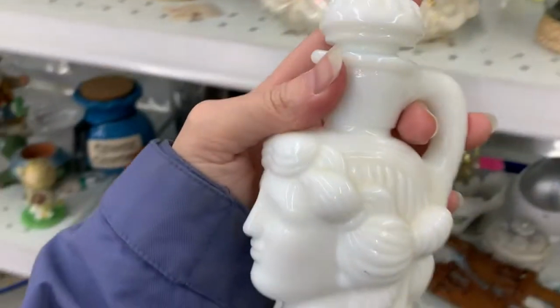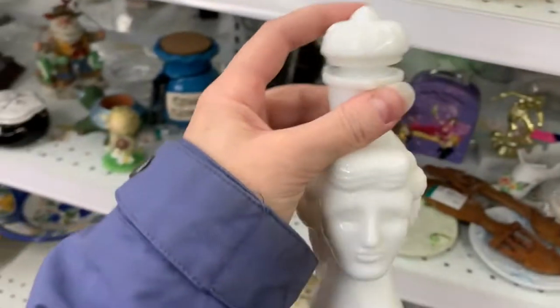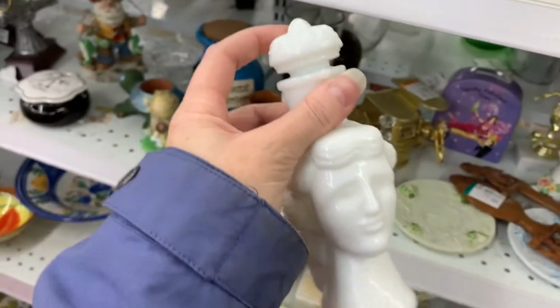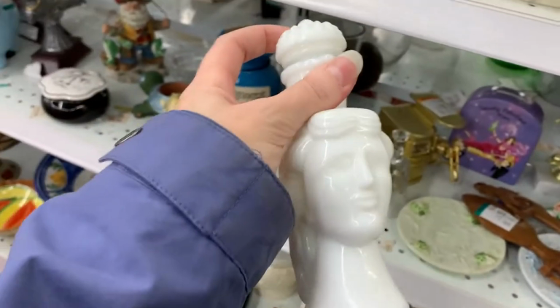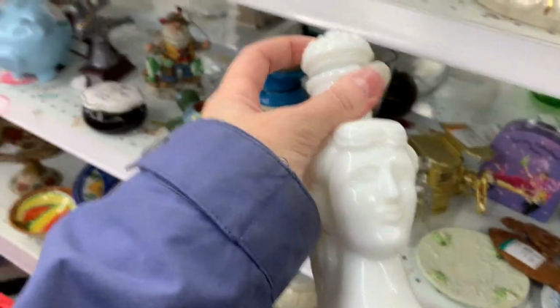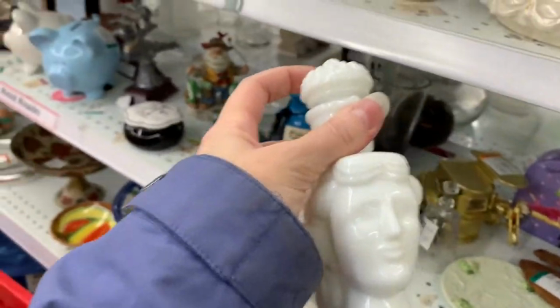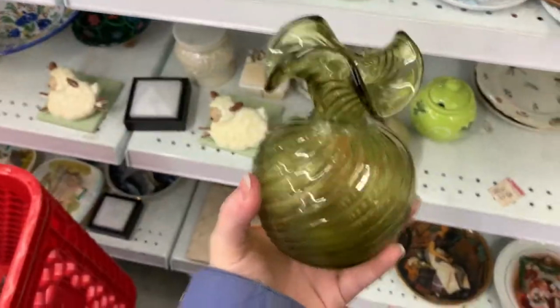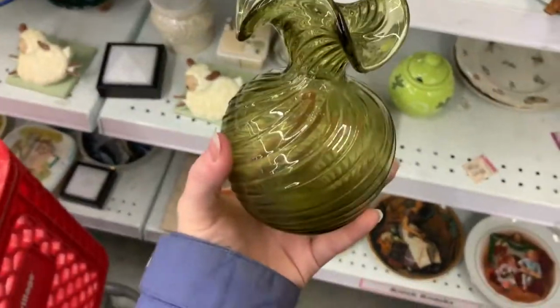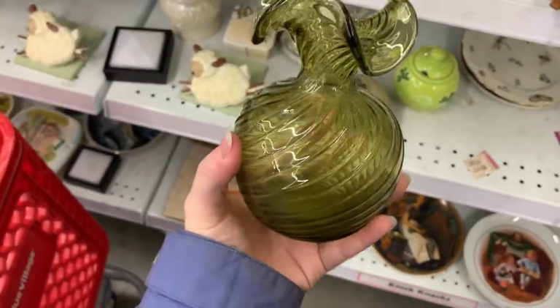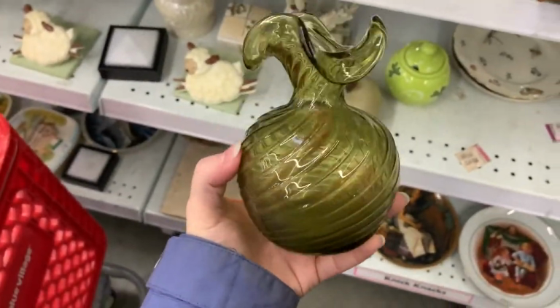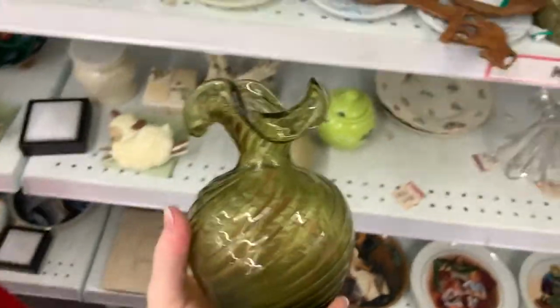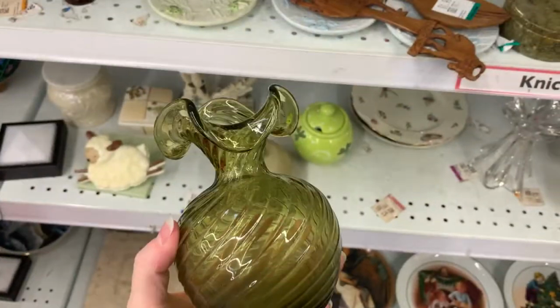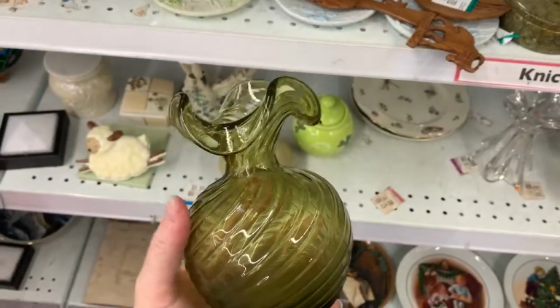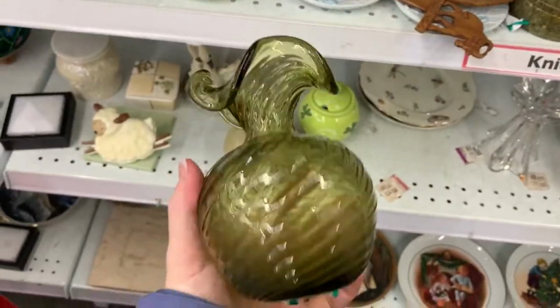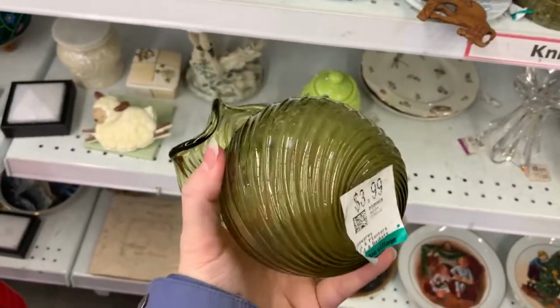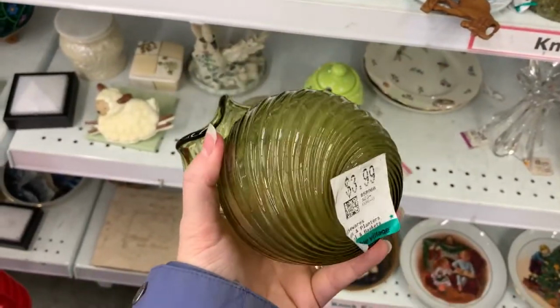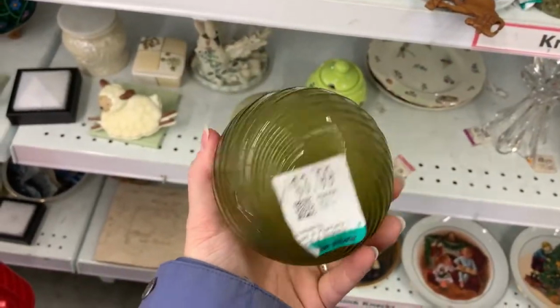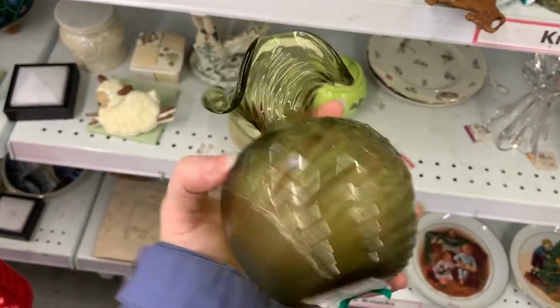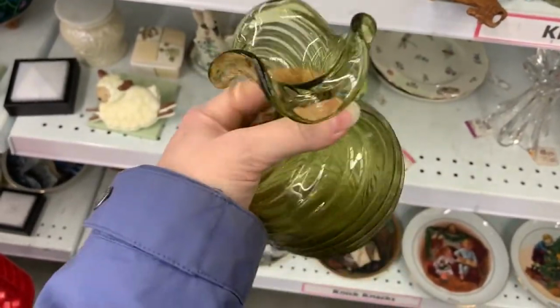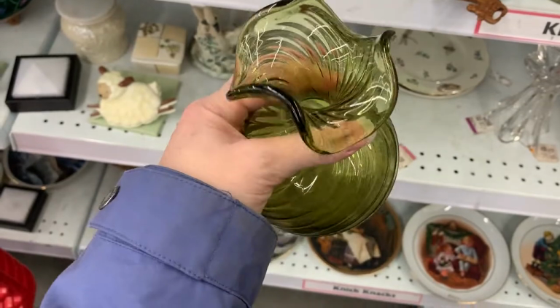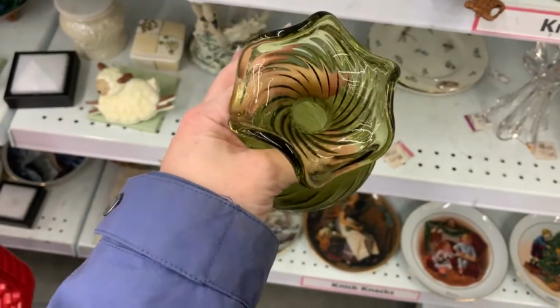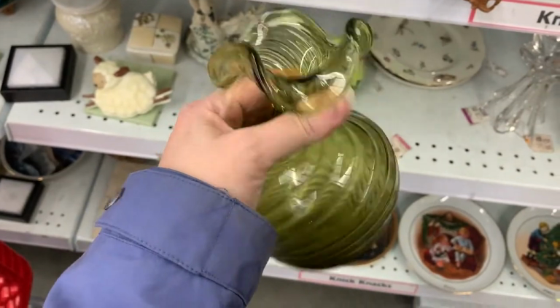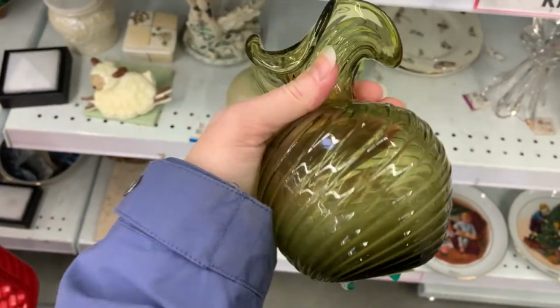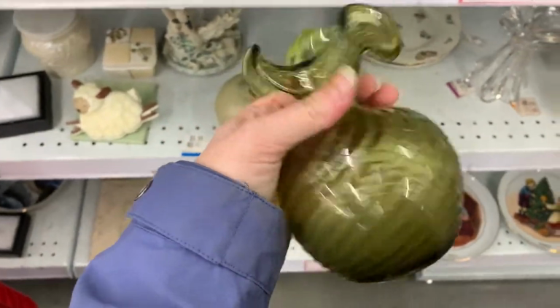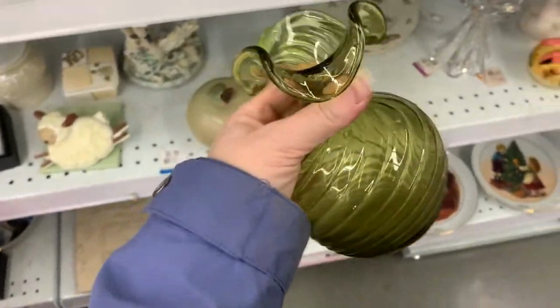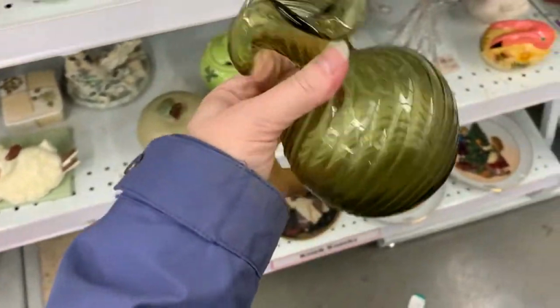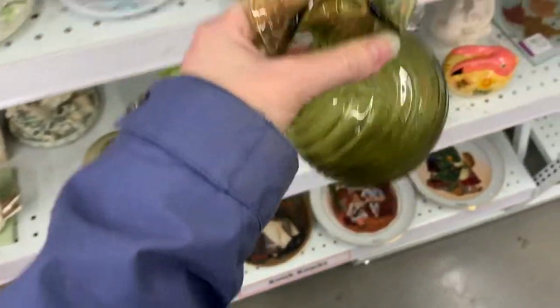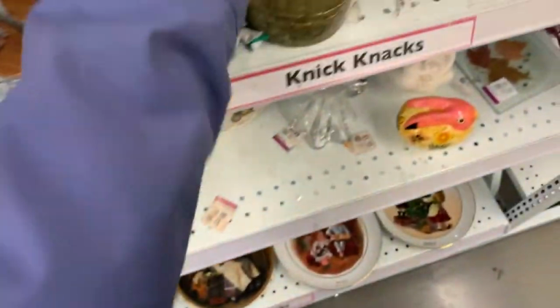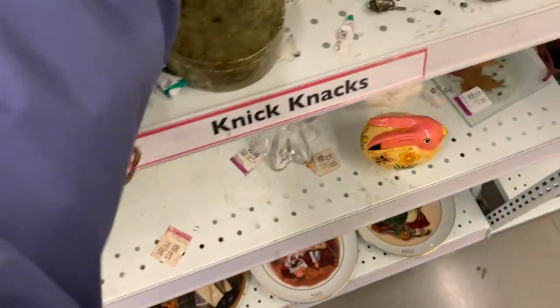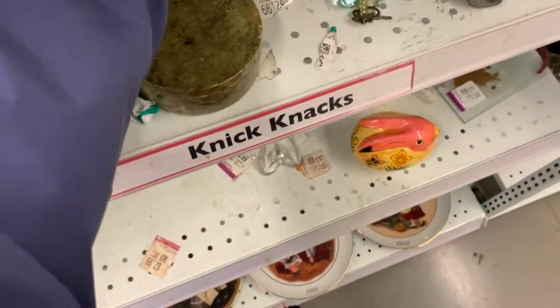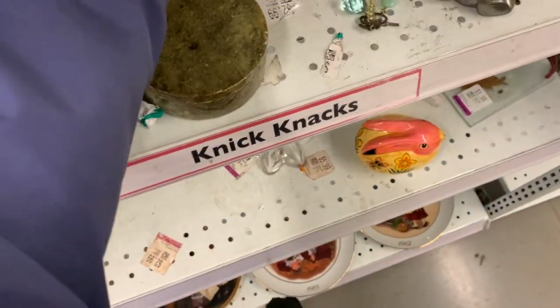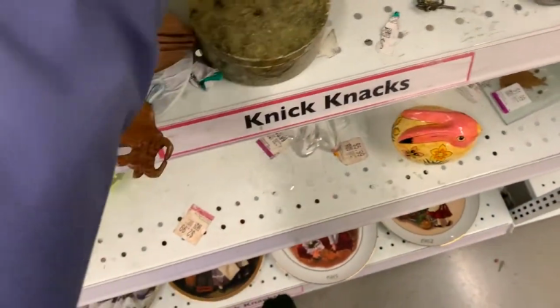That's so cool. Okay, this is really nice but I'm pretty sure that it's Chinese art glass, so I'm gonna leave it.